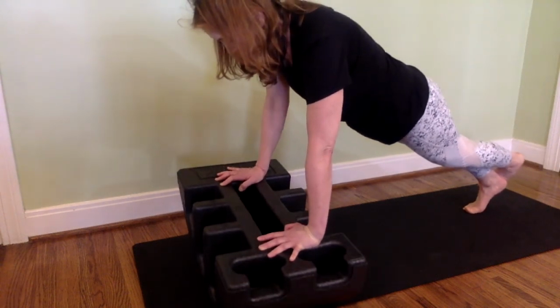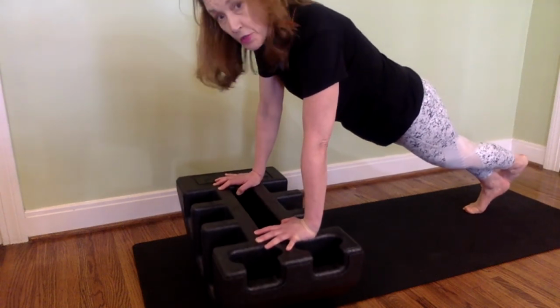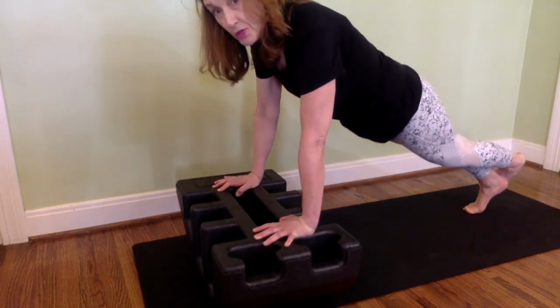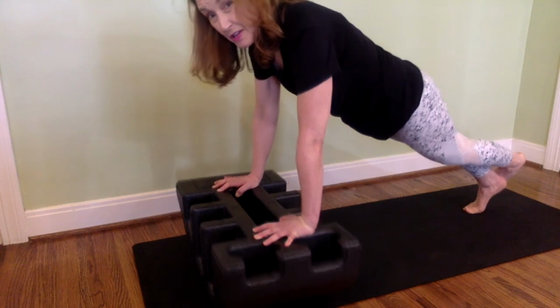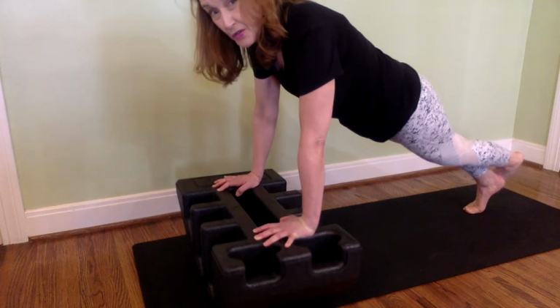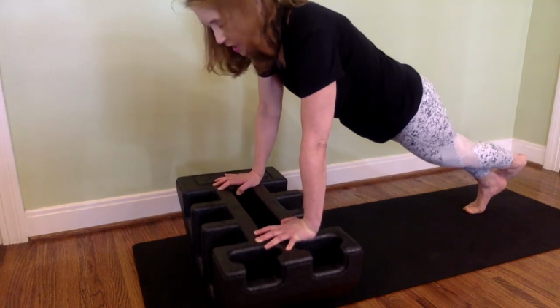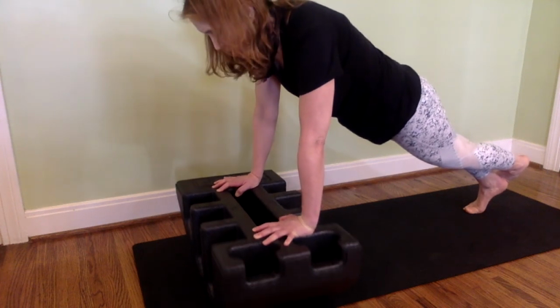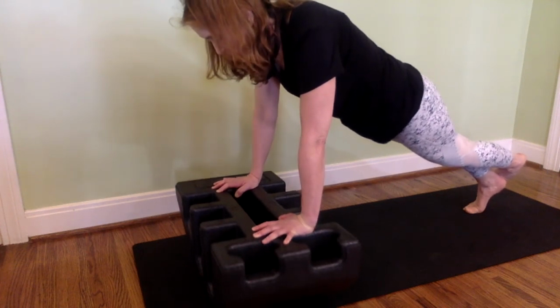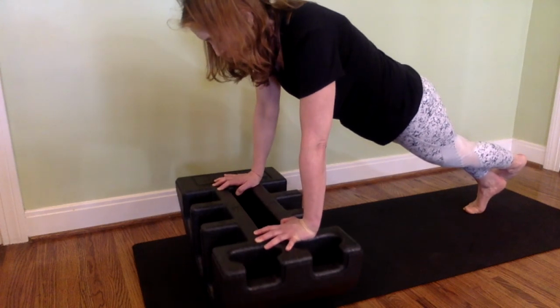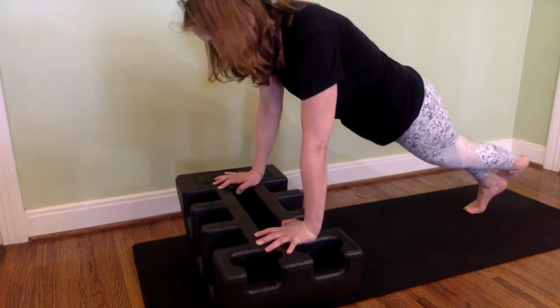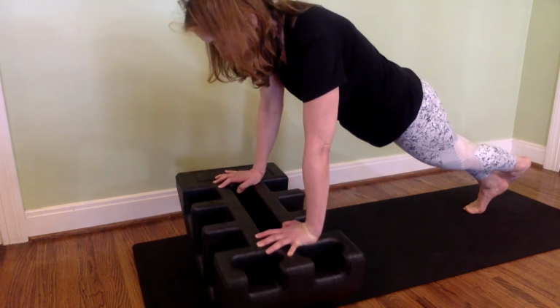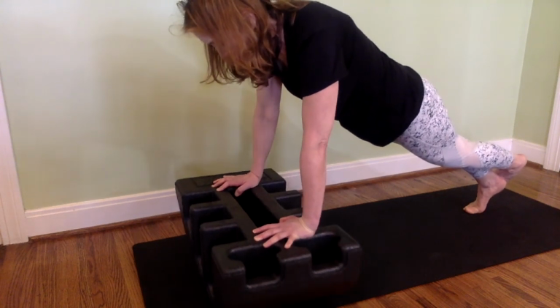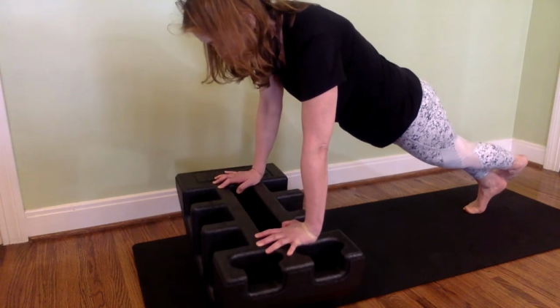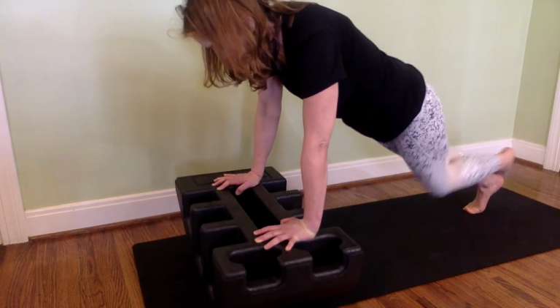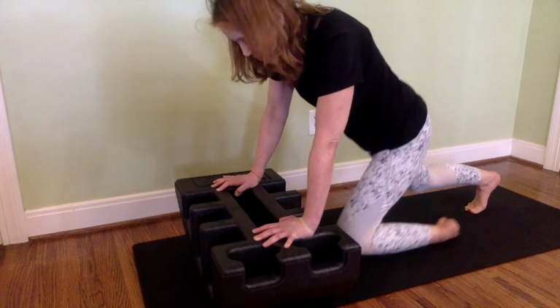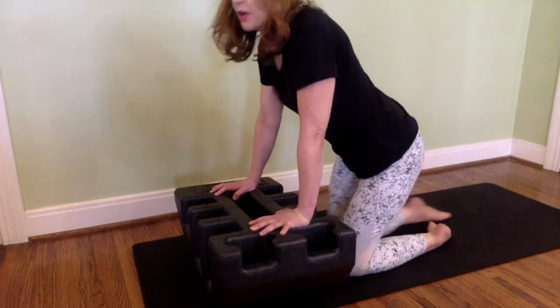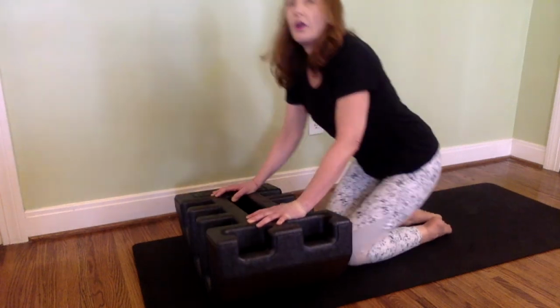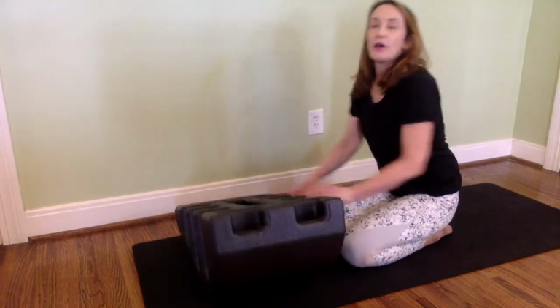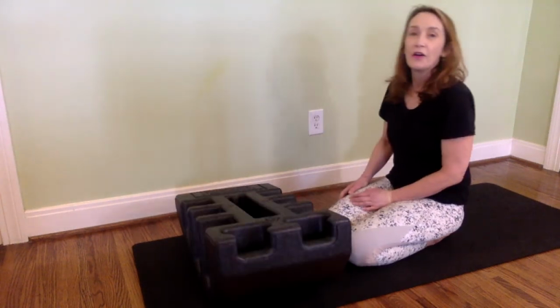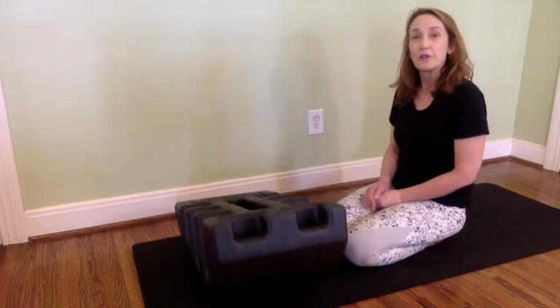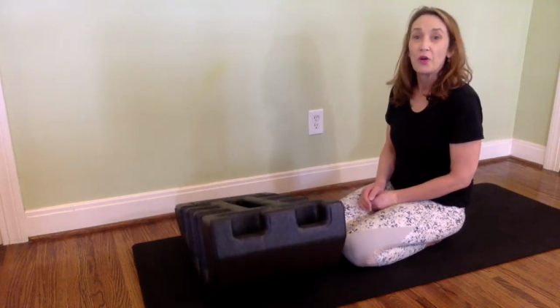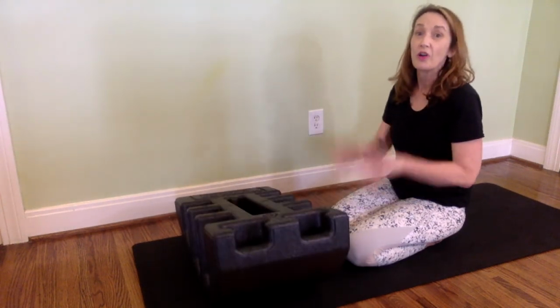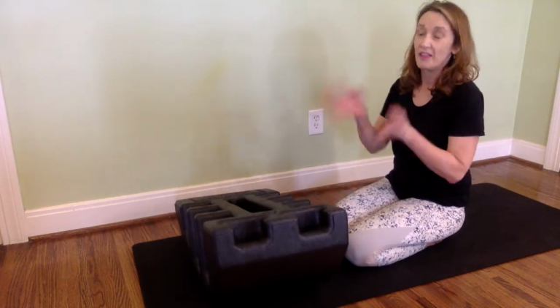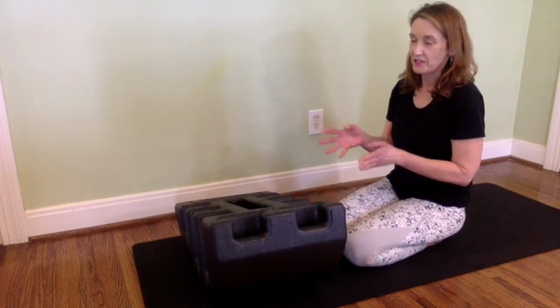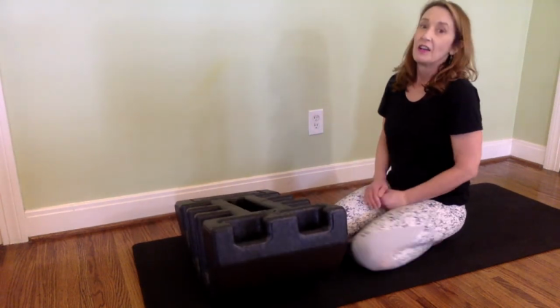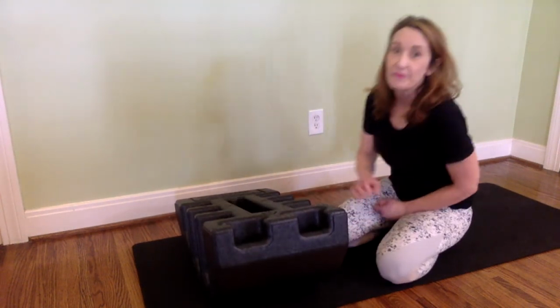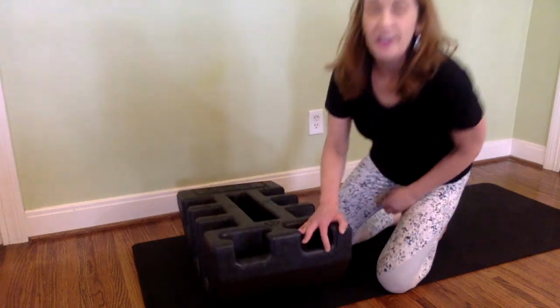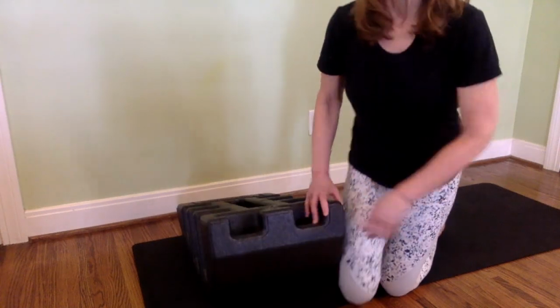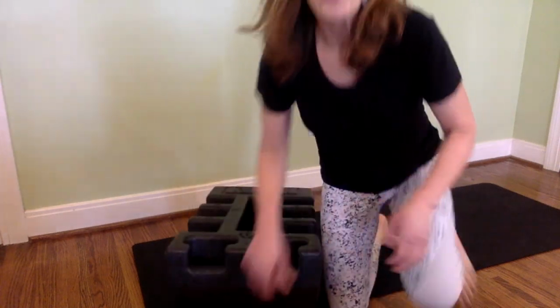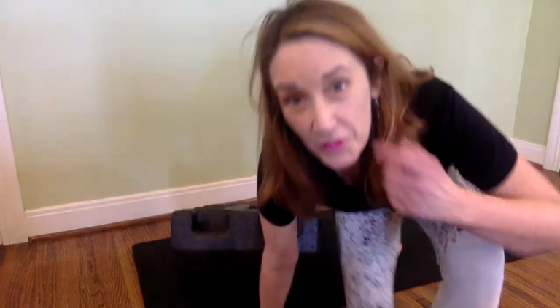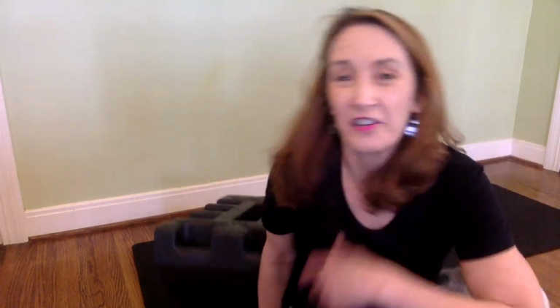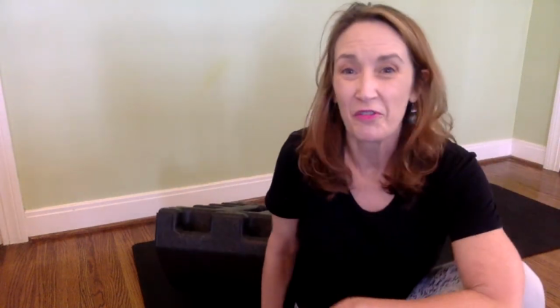Did you know we start losing our balance at age 30? We've probably had a lot of years not practicing this much. Talk about great core work — that's it. I hope that gave you a good amount of work.